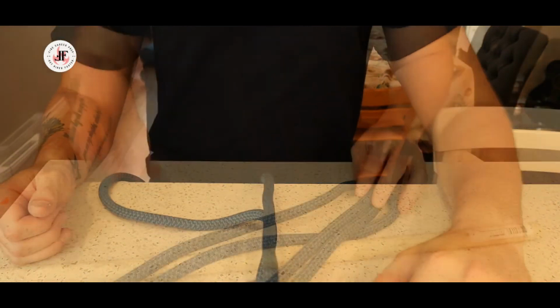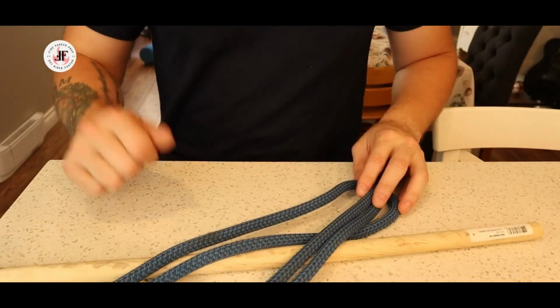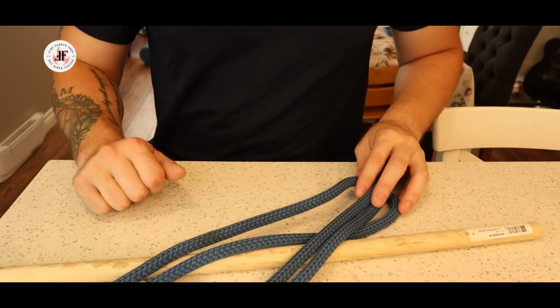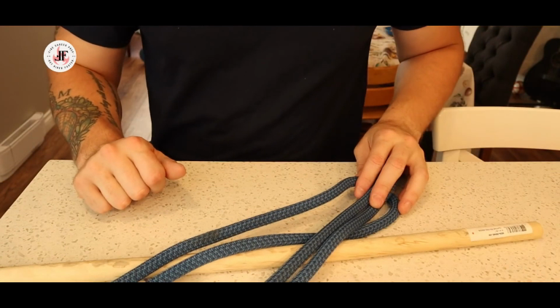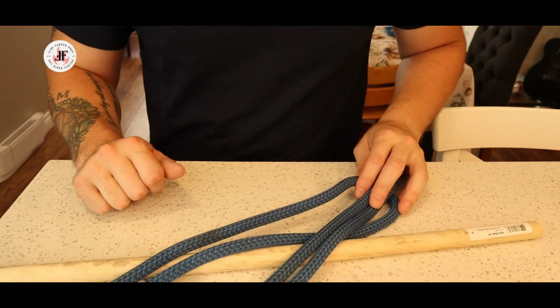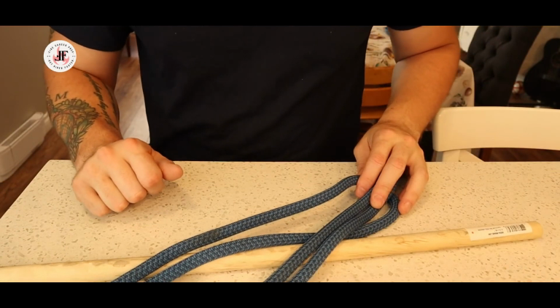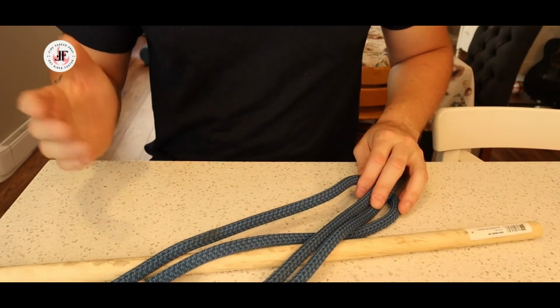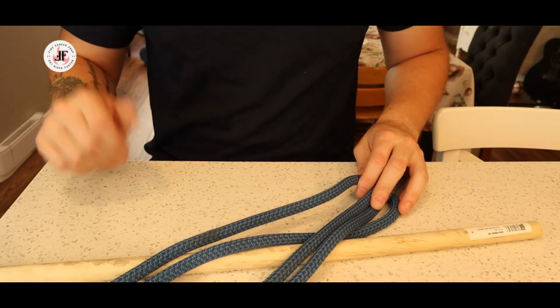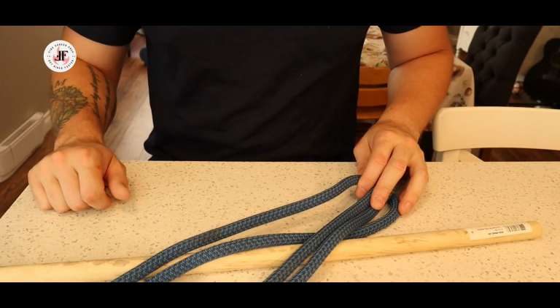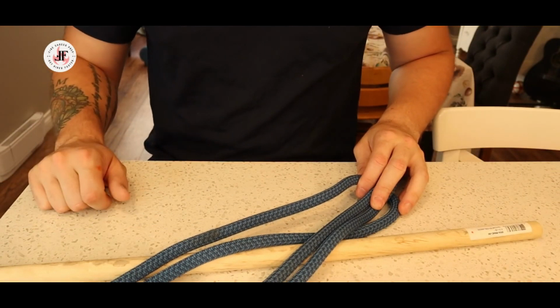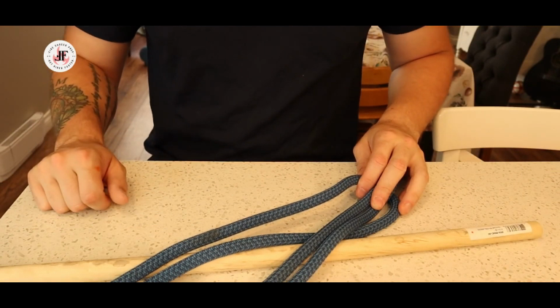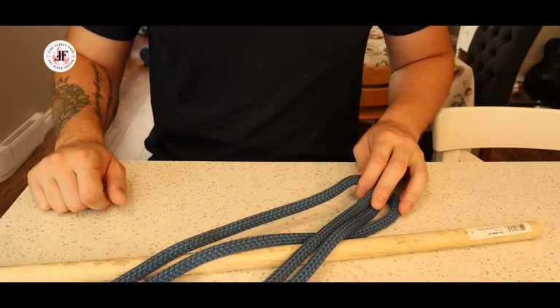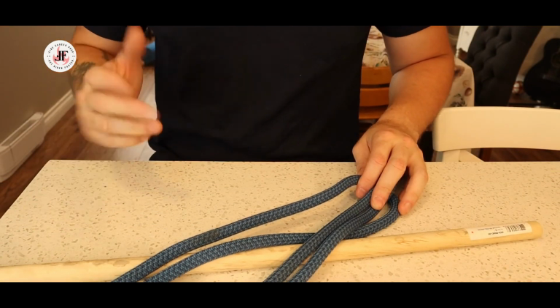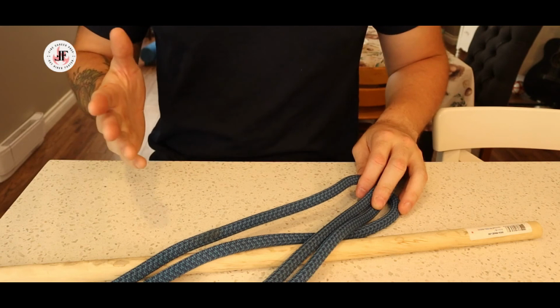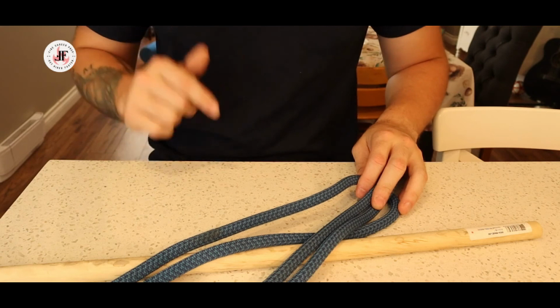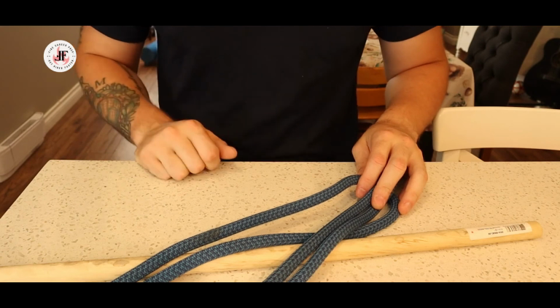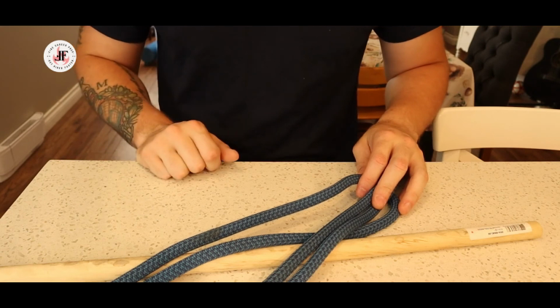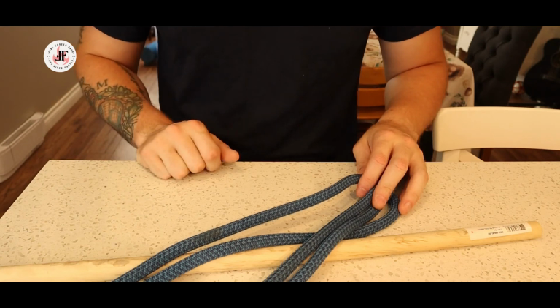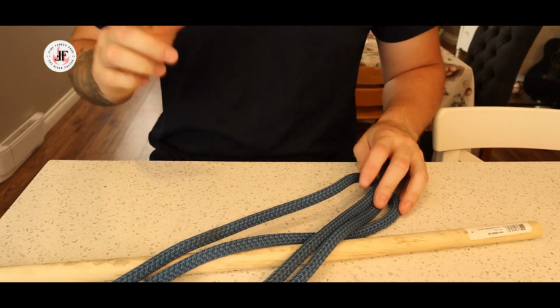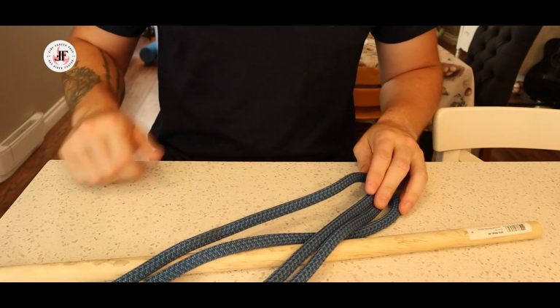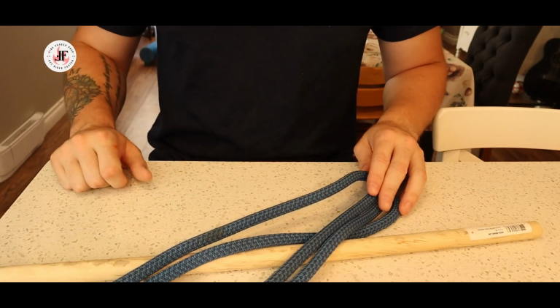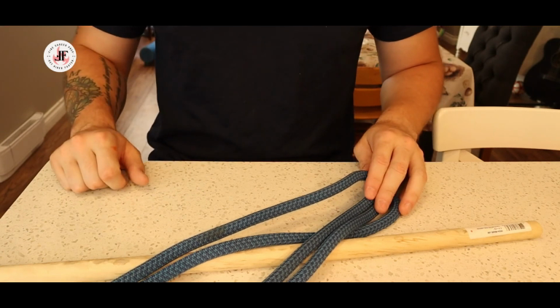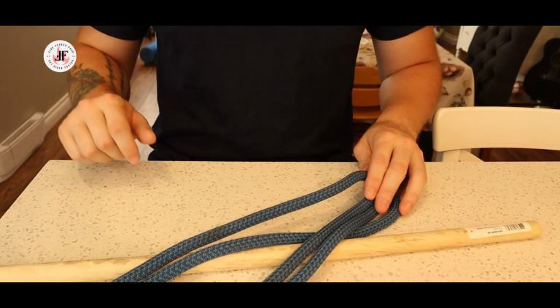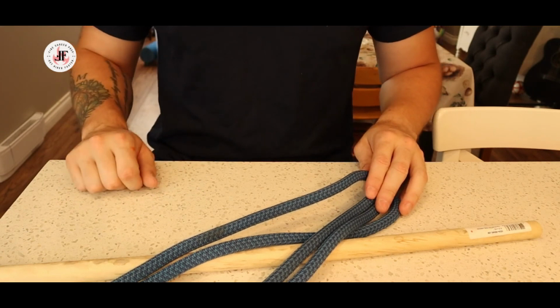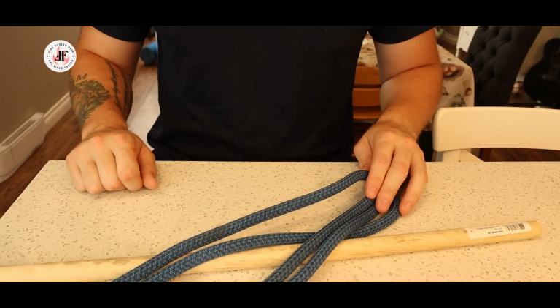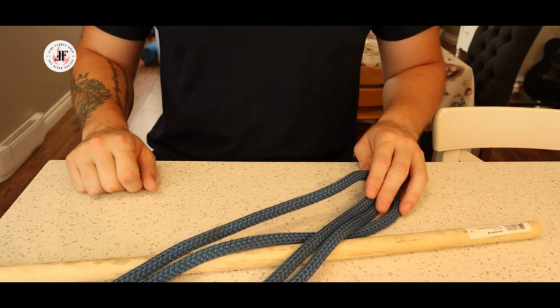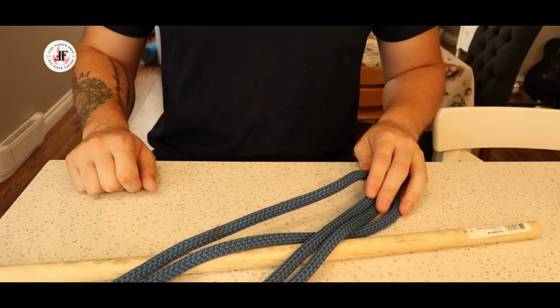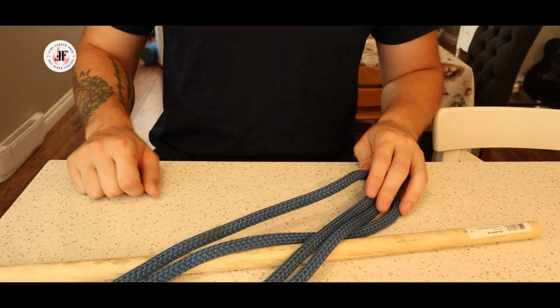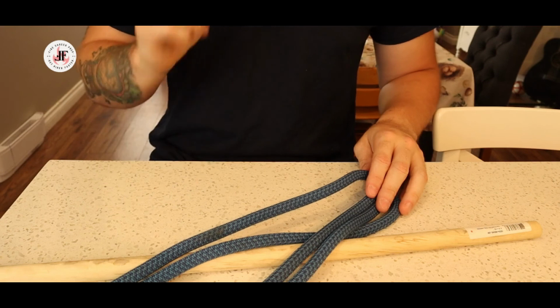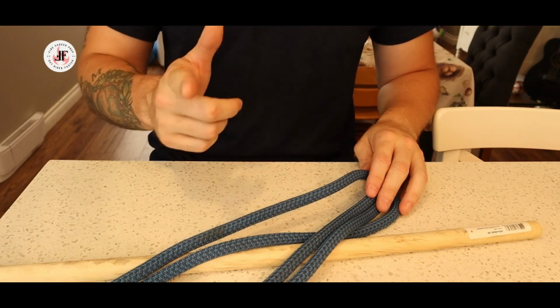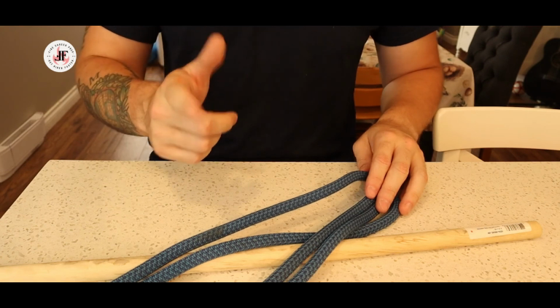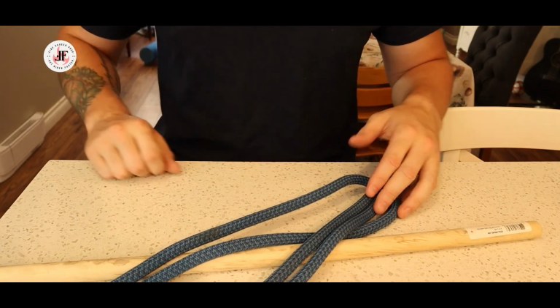I hope this video has been helpful. Check out our playlist for more knots. If you found this useful please do smash that like button and subscribe for more videos. As always, good luck out there.